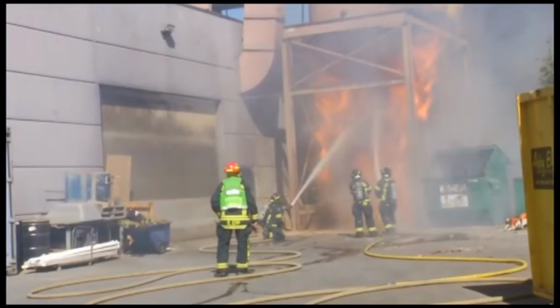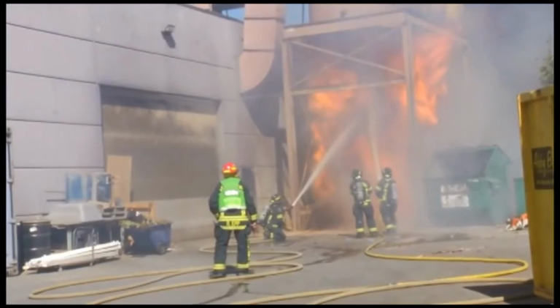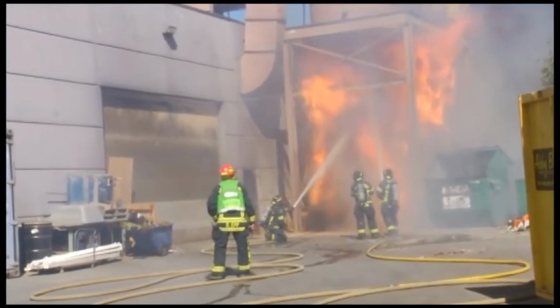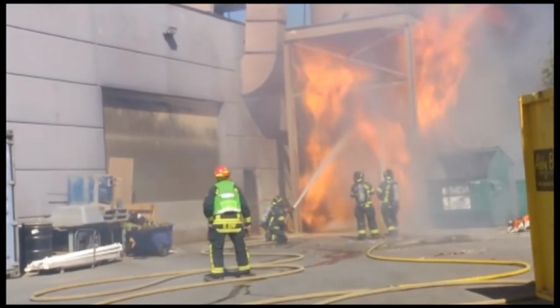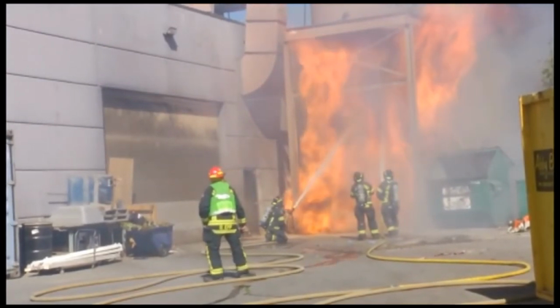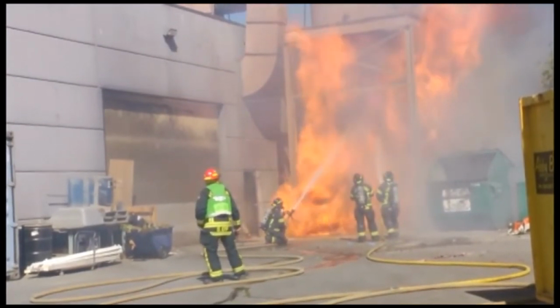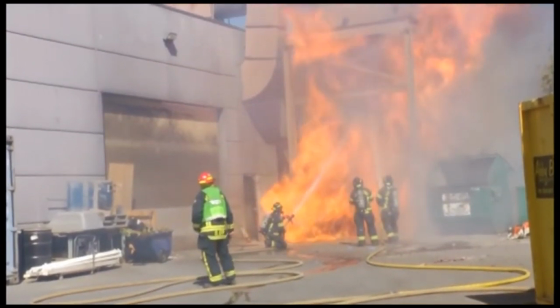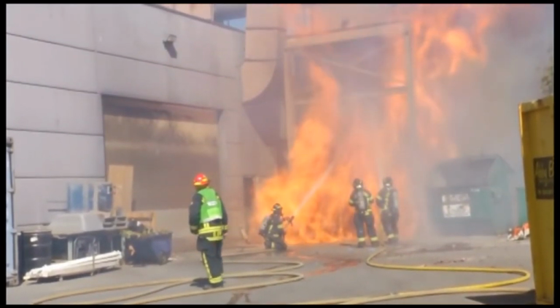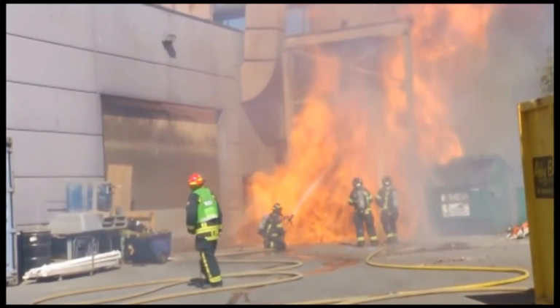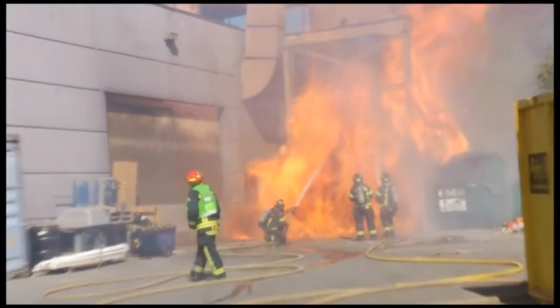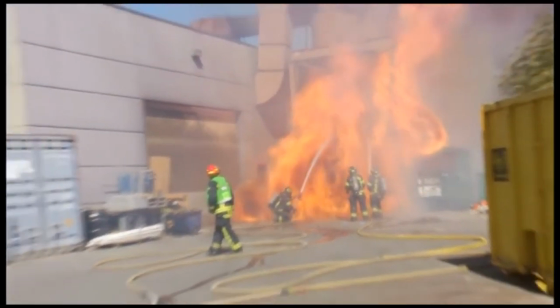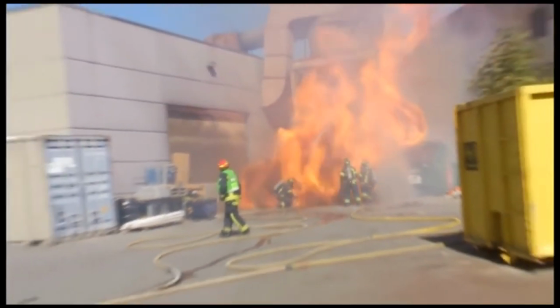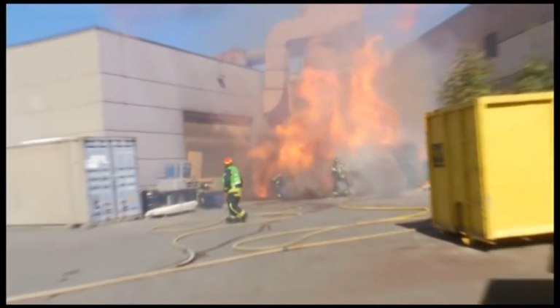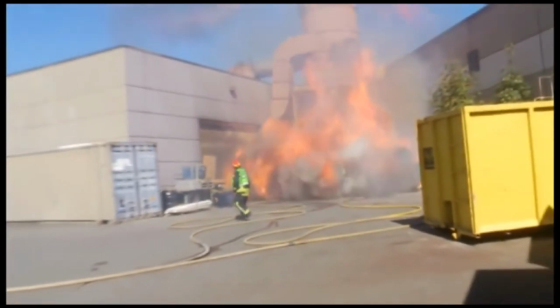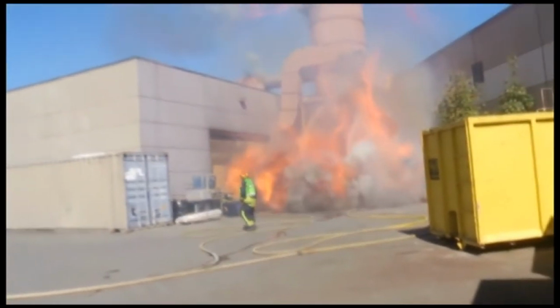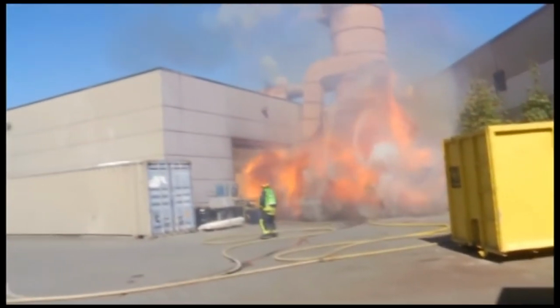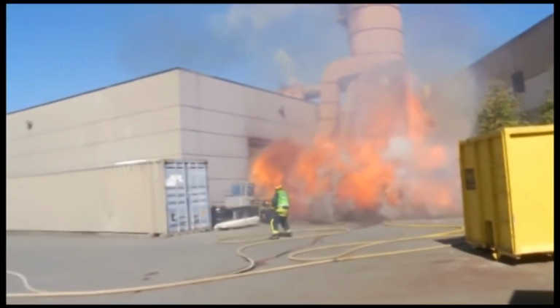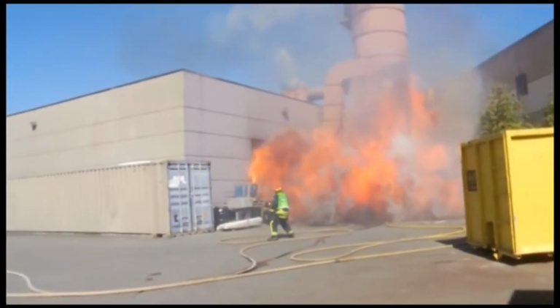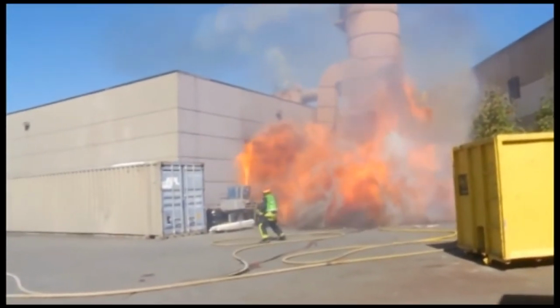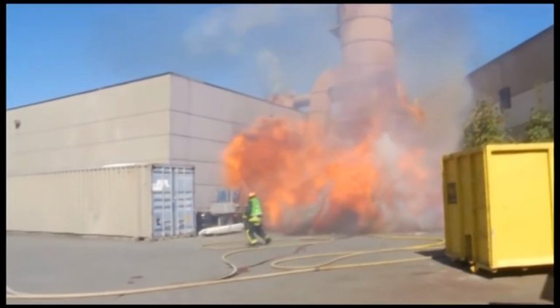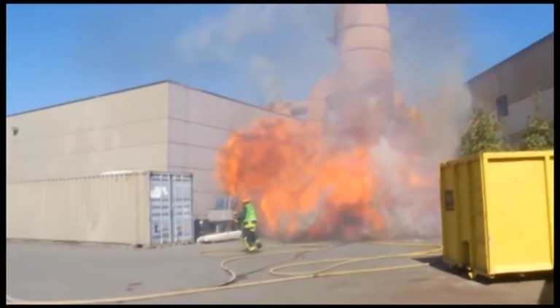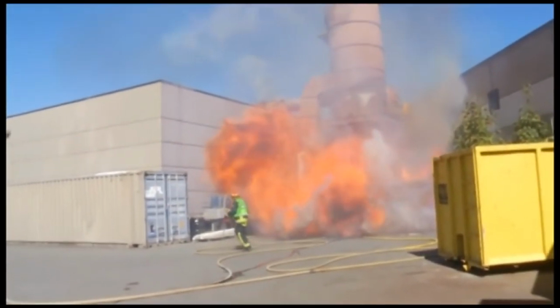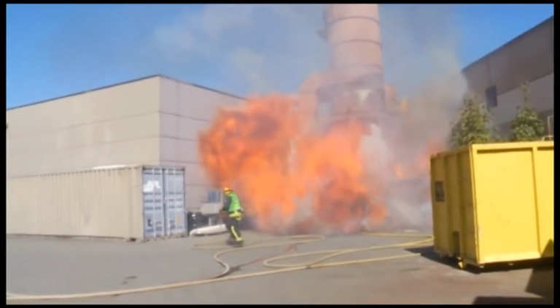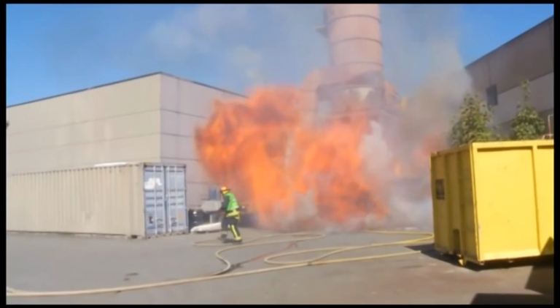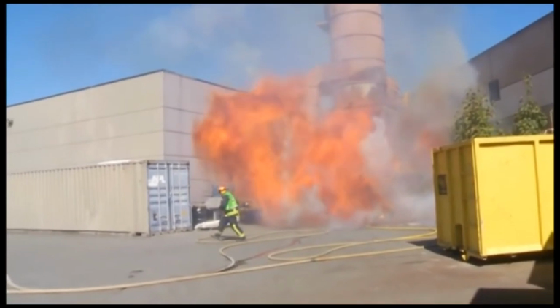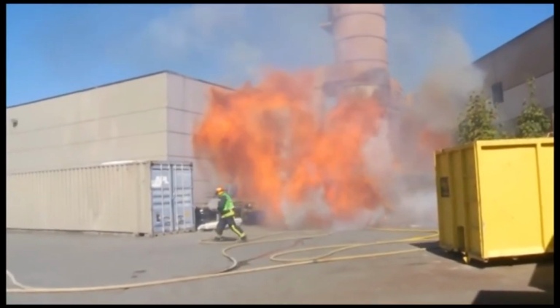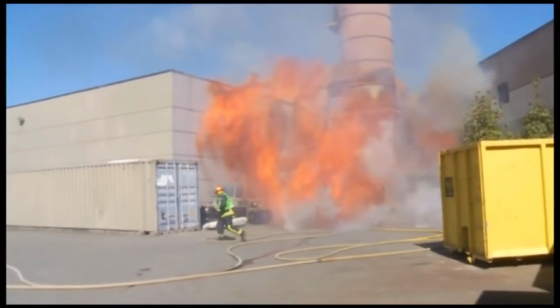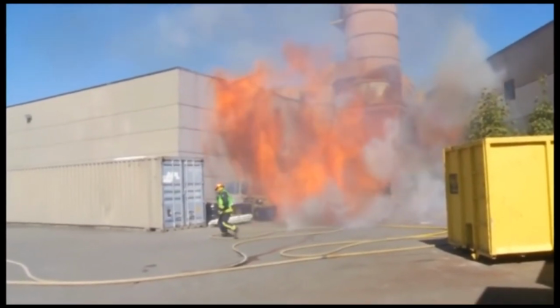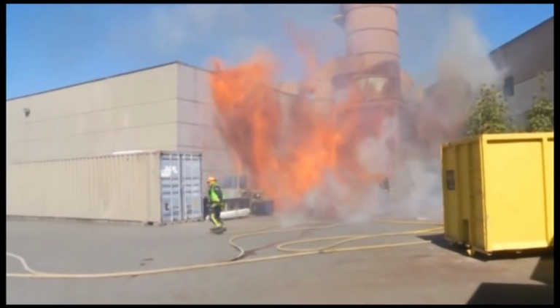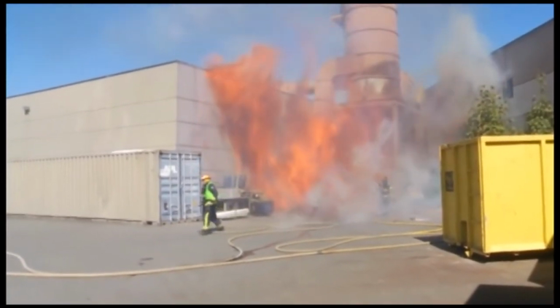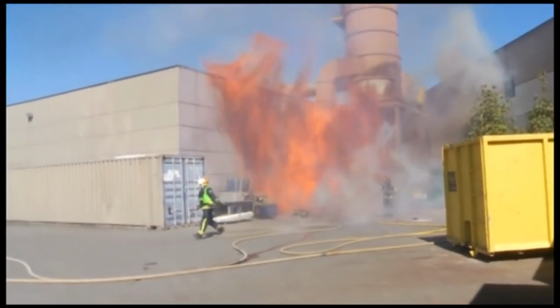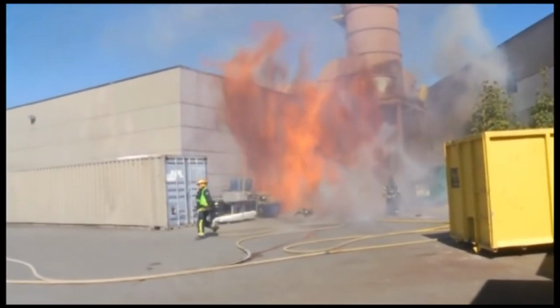Is the fire now under control? We are still working on it, just making sure it hasn't entered the building. And how much of a cleanup and overhaul is this going to be? It should be fine — it looks like it's contained in the hopper itself, so it shouldn't take long.